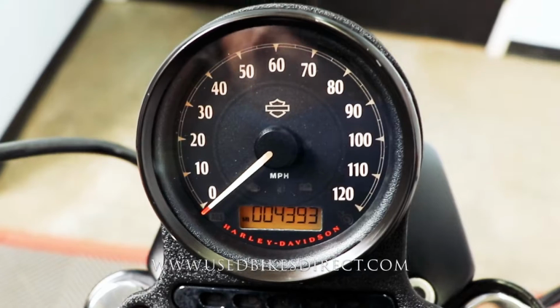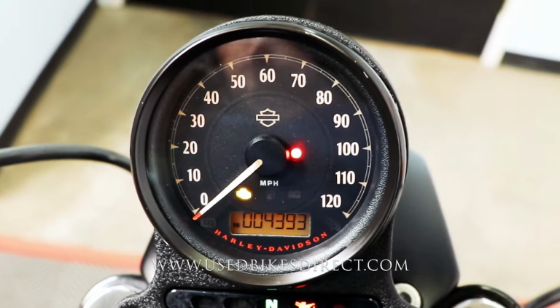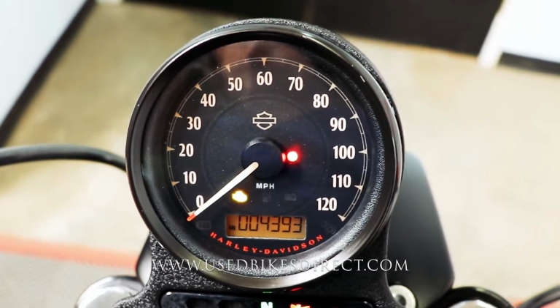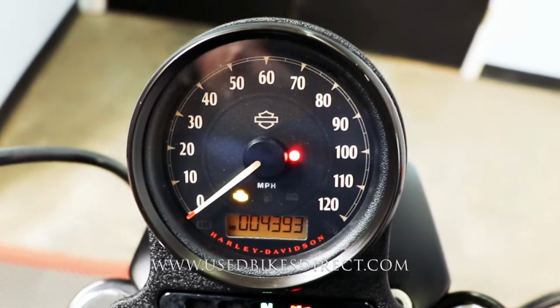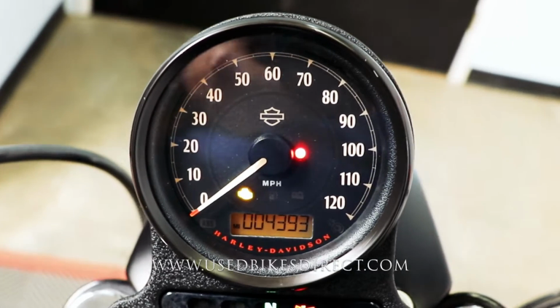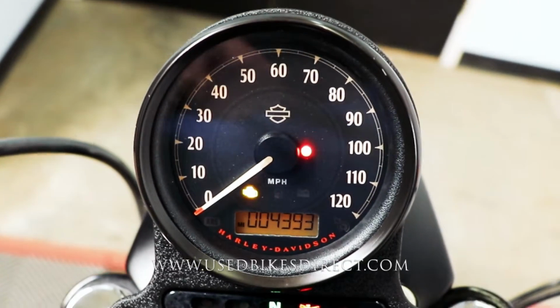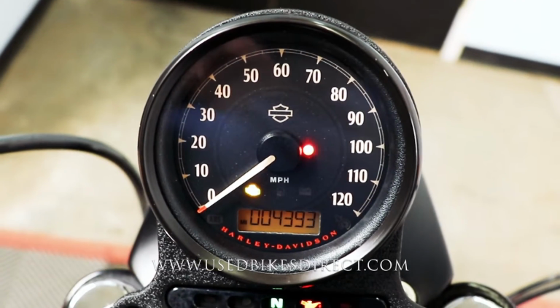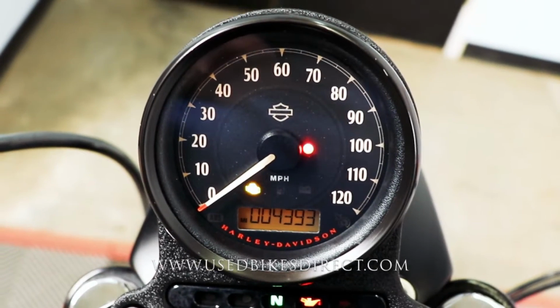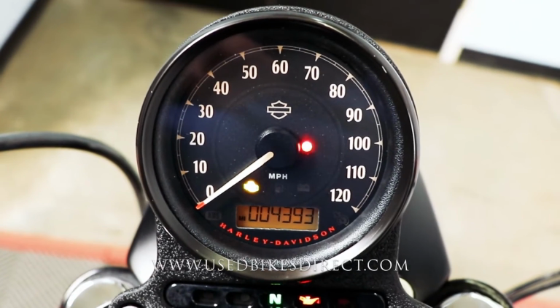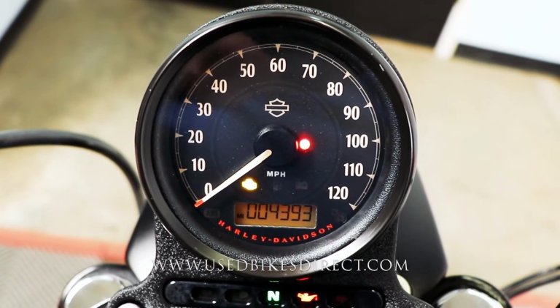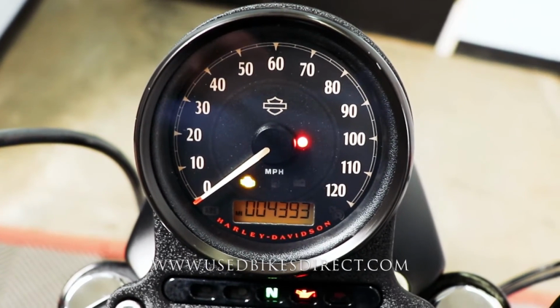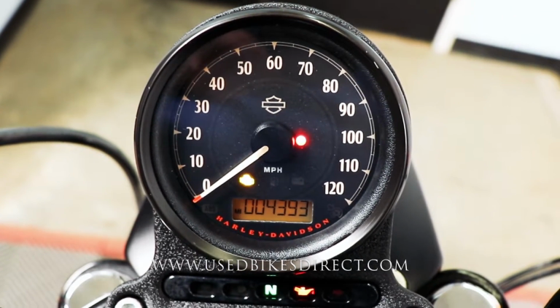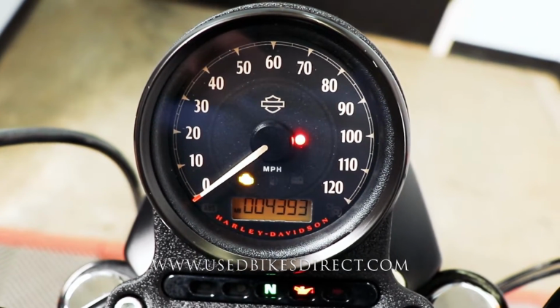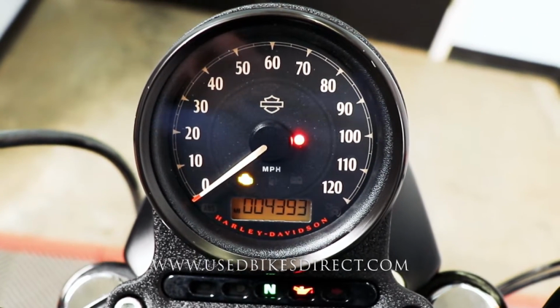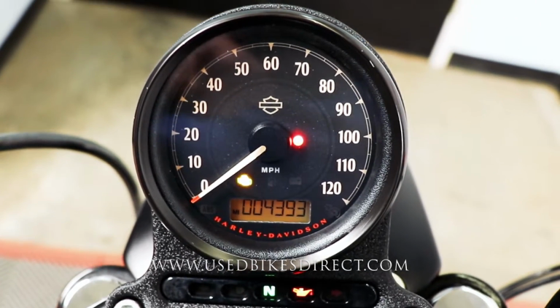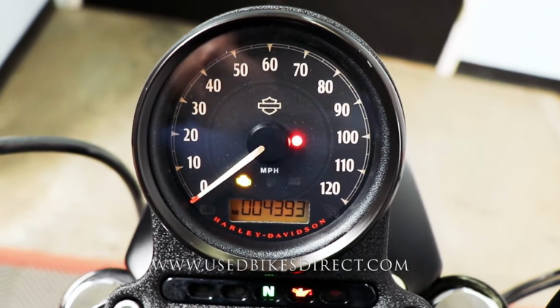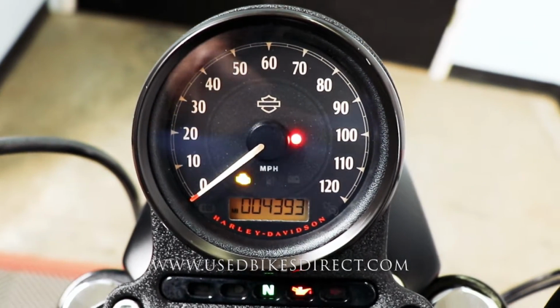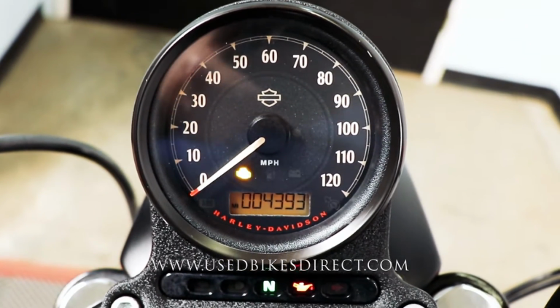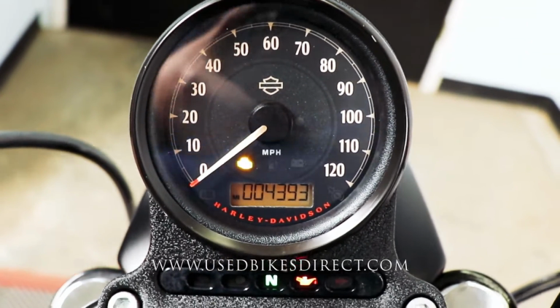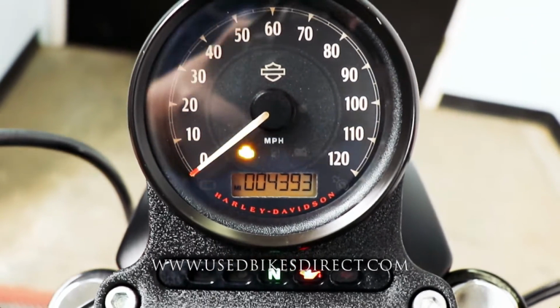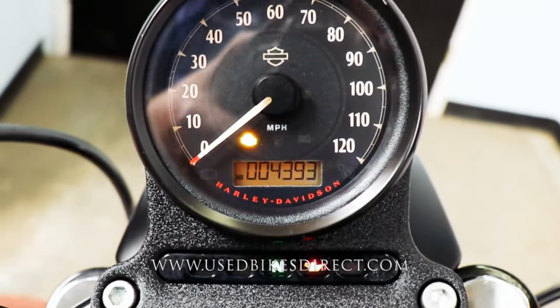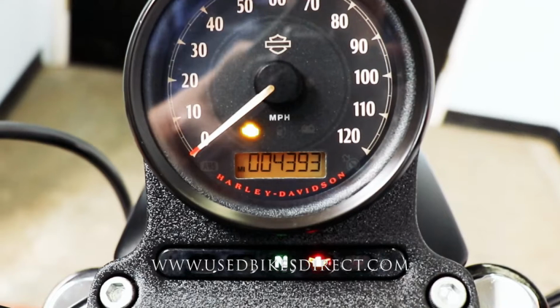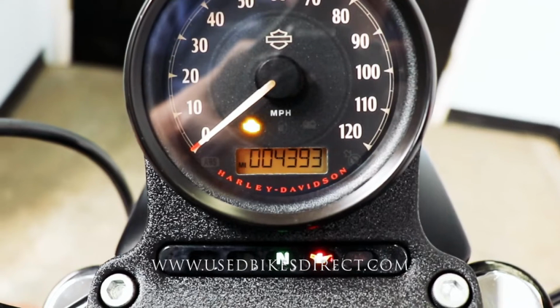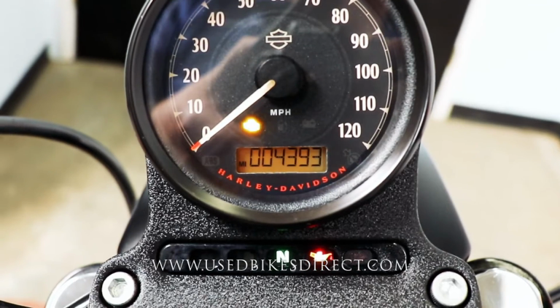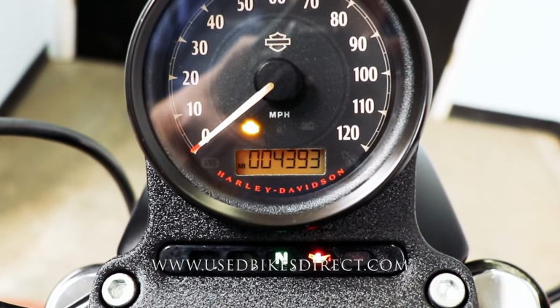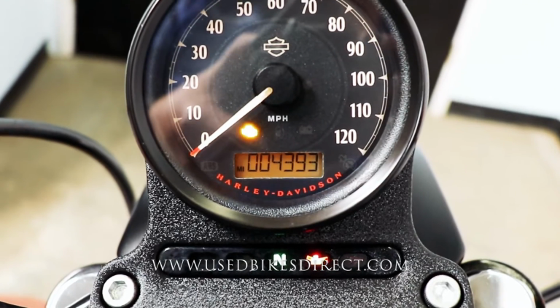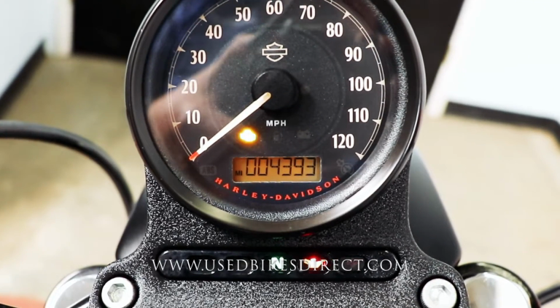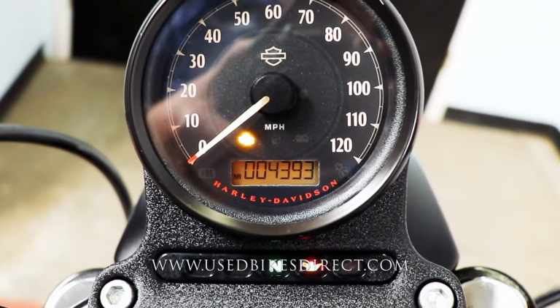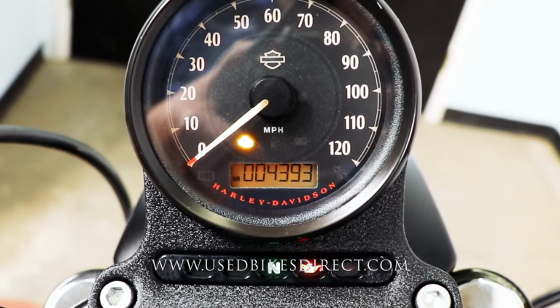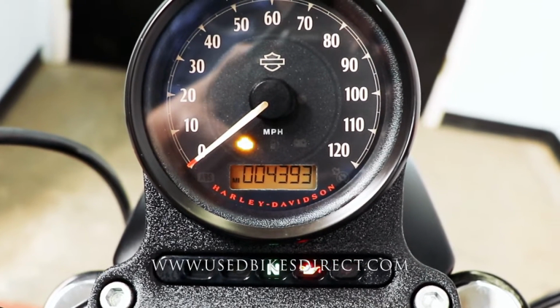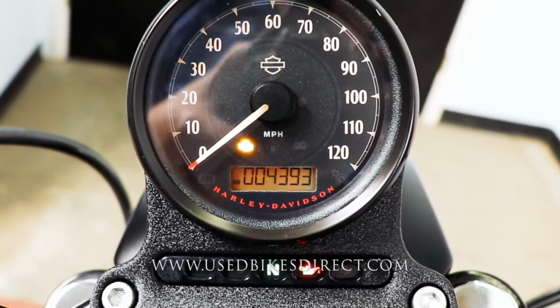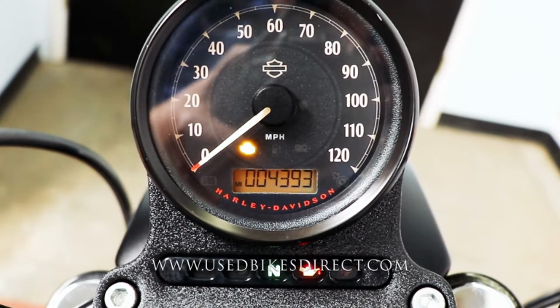Checking out the display, of course you're going to have that large analog gauge for your speedometer, with the digital readout underneath that has your odometer on it — so you see that 4,393.